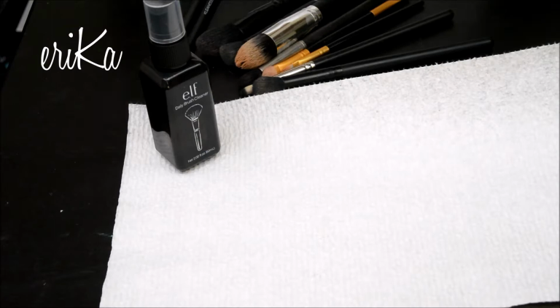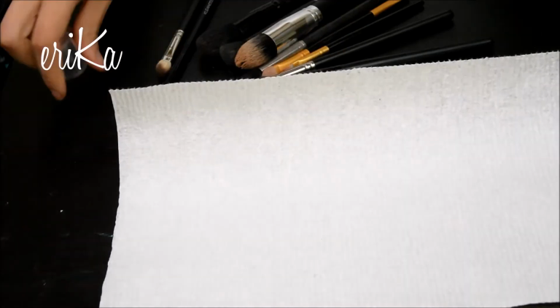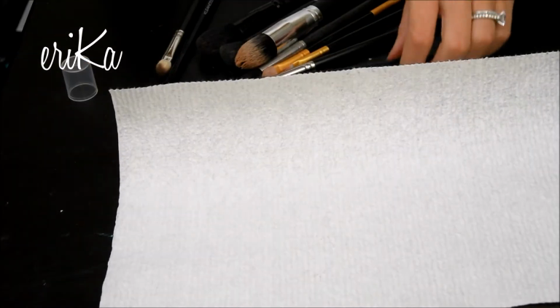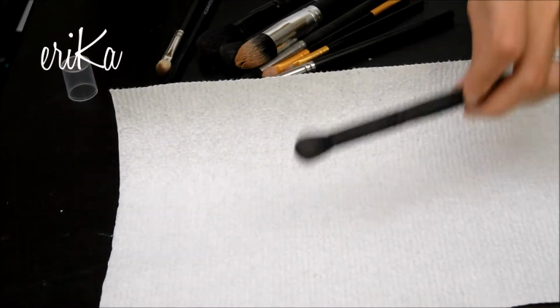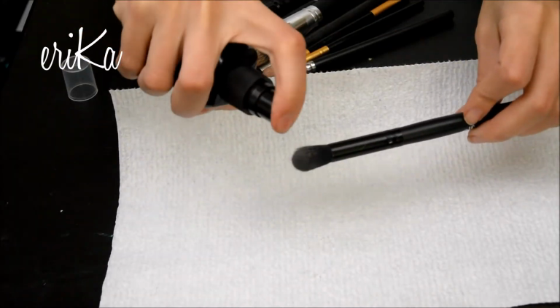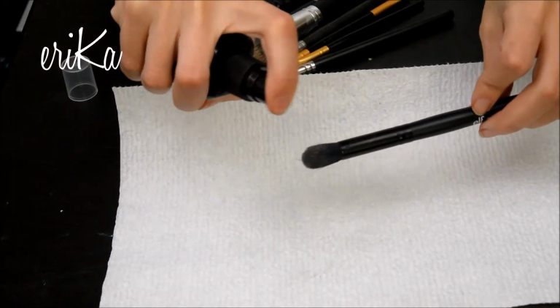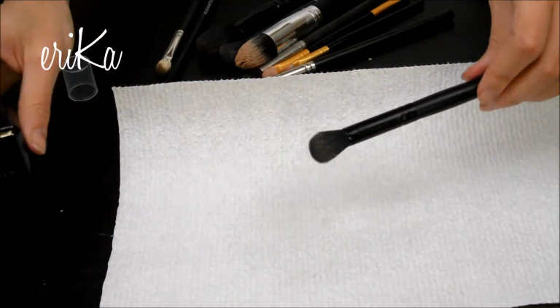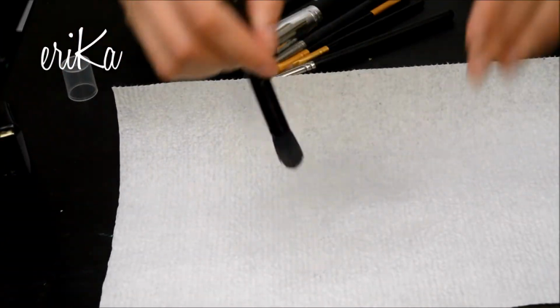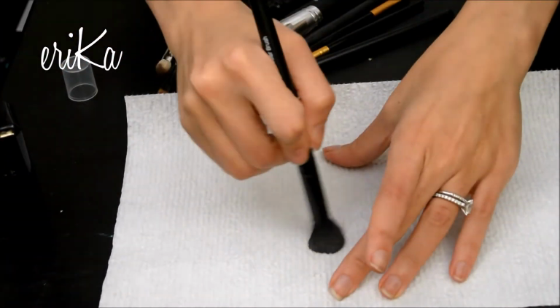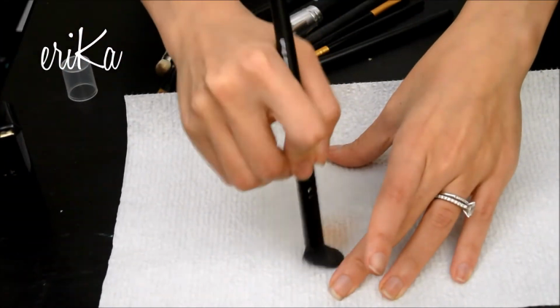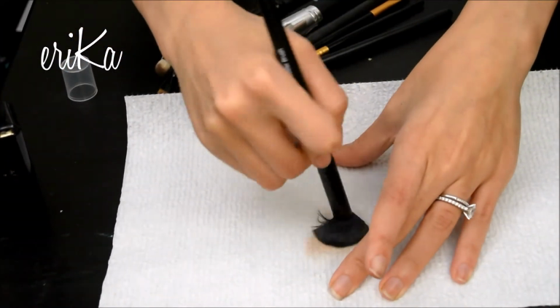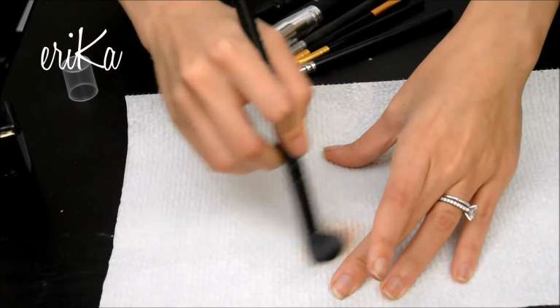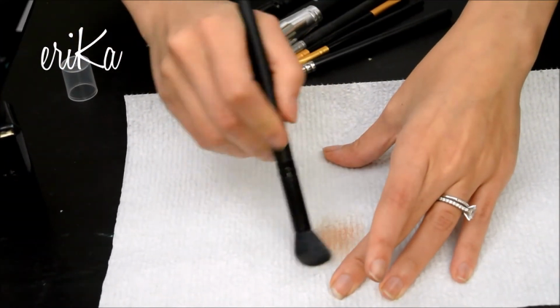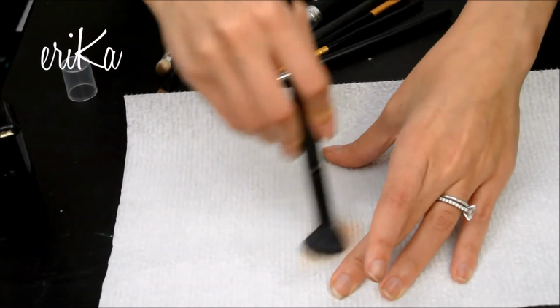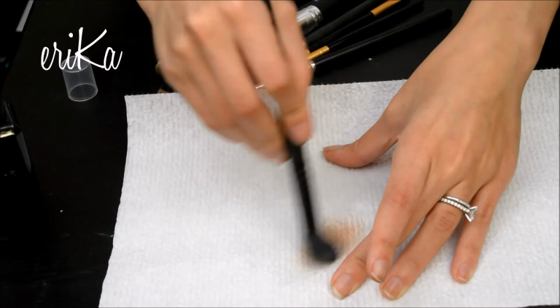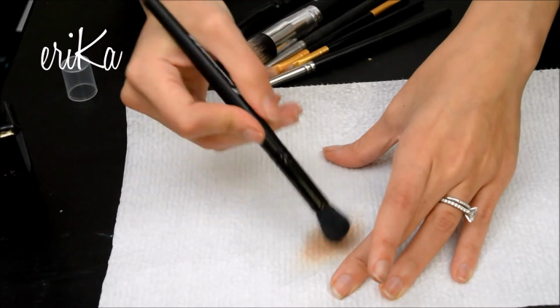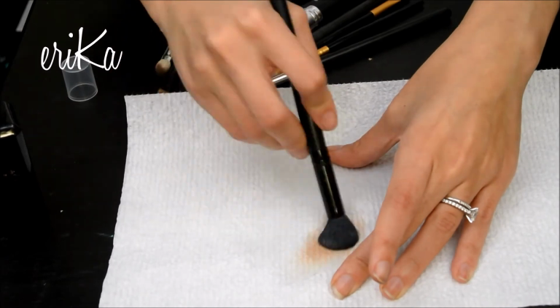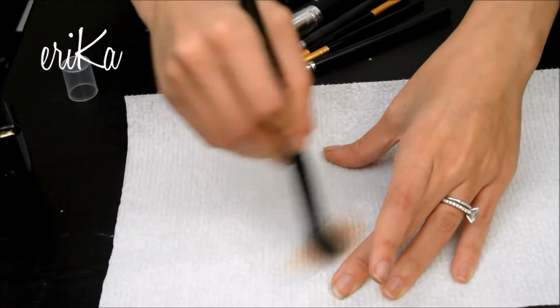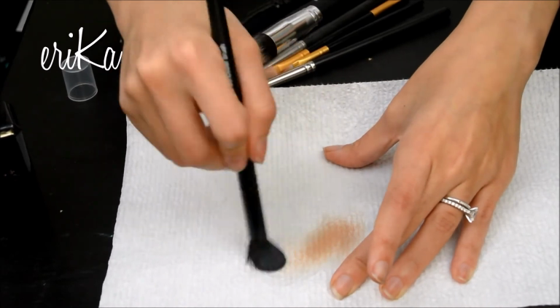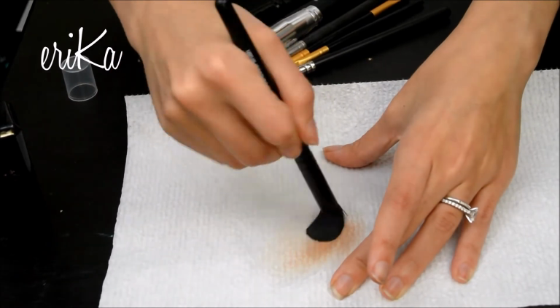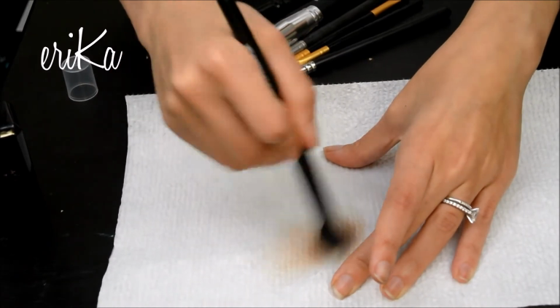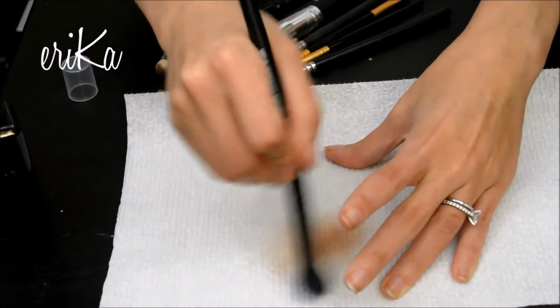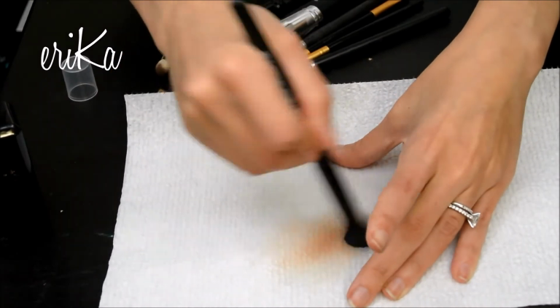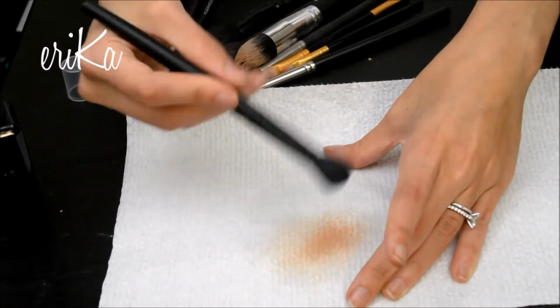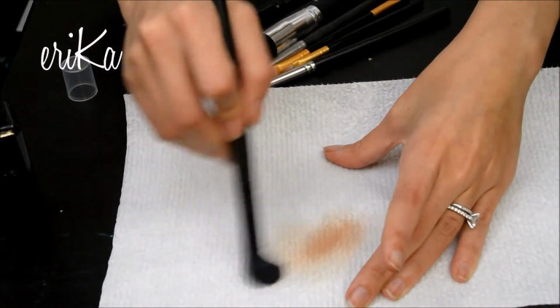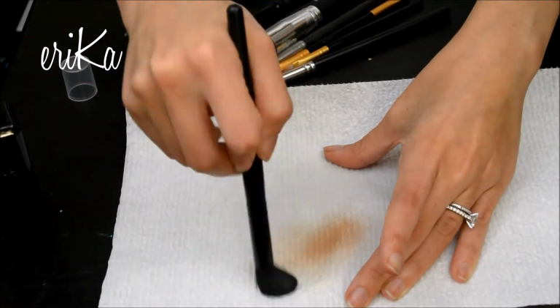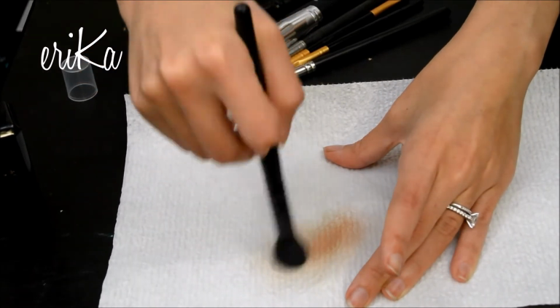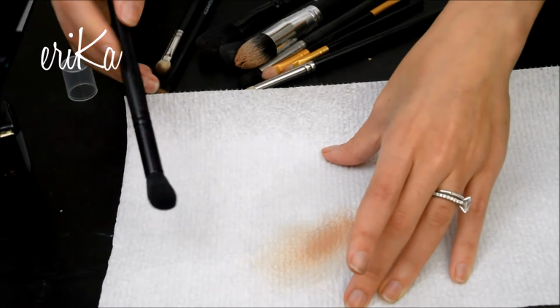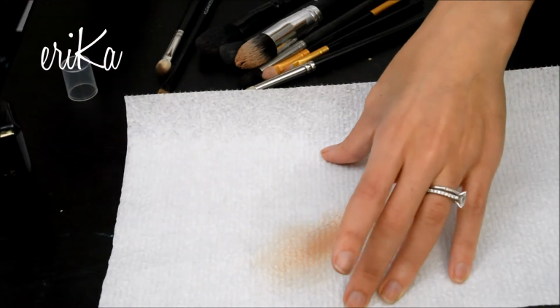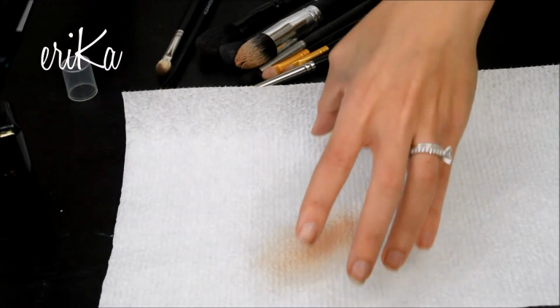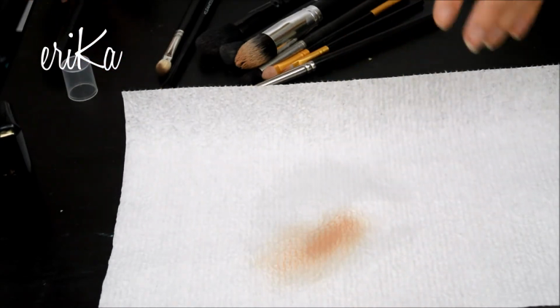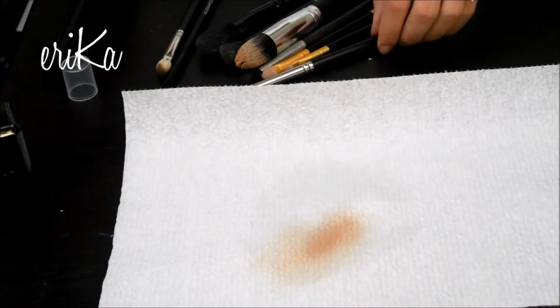Okay, so we're going to start off with the brush cleaner just by spraying it on. I already have down a paper towel and I'm just rubbing it on the paper towel. It's really easy — that's all you have to do. It literally dries instantly, as I had said already.